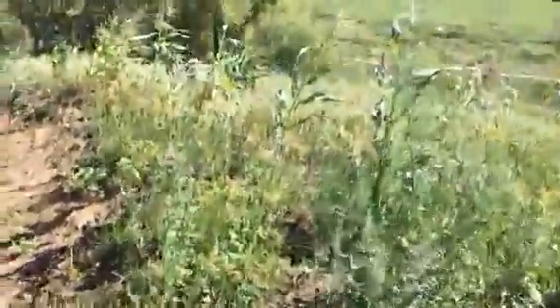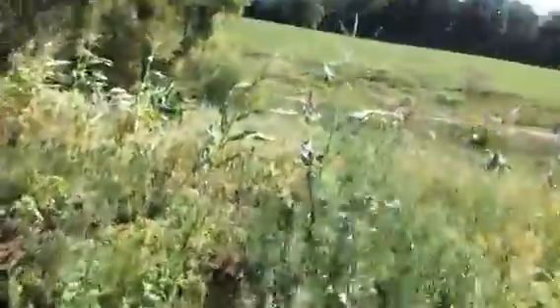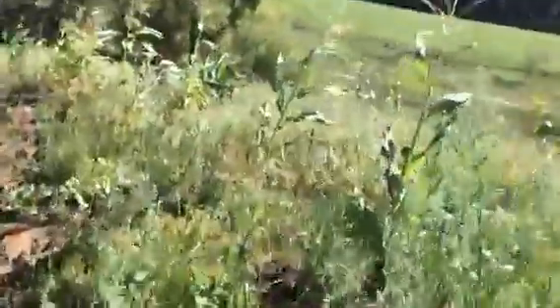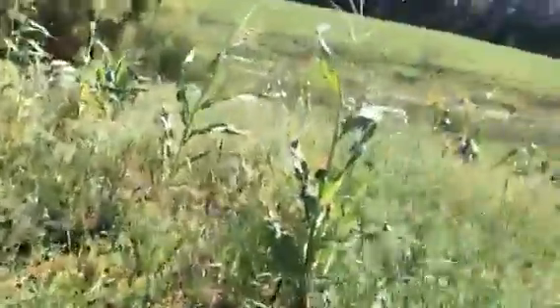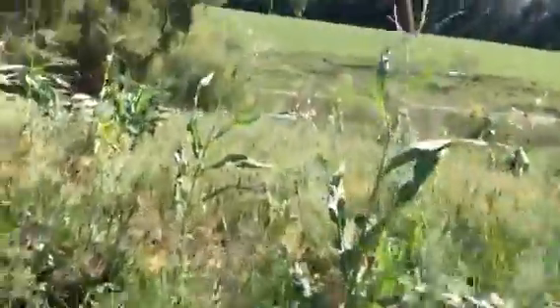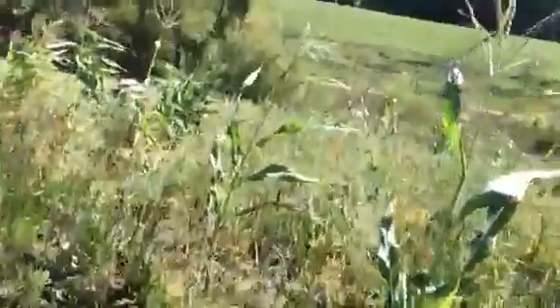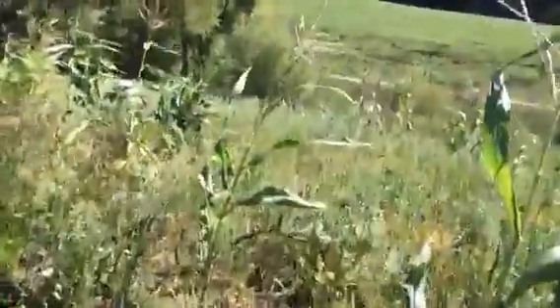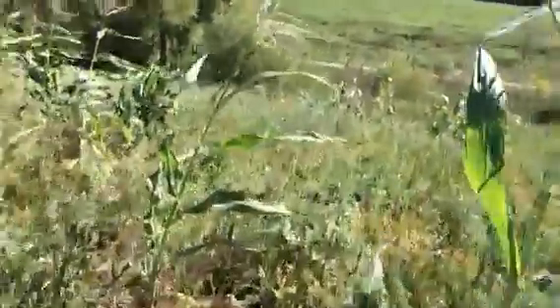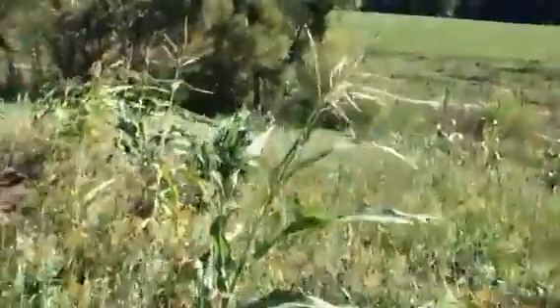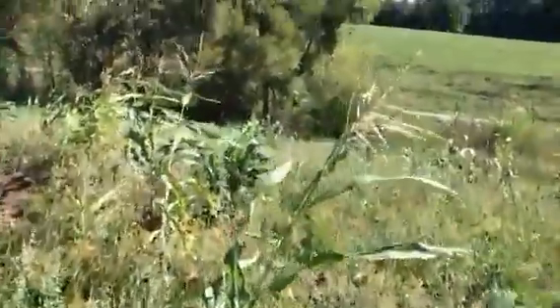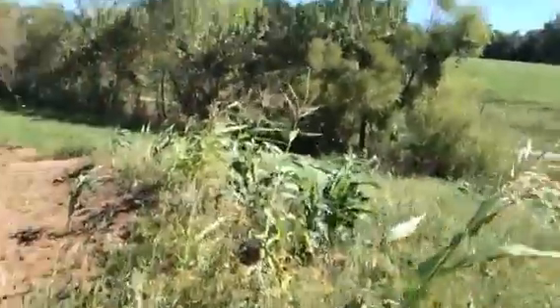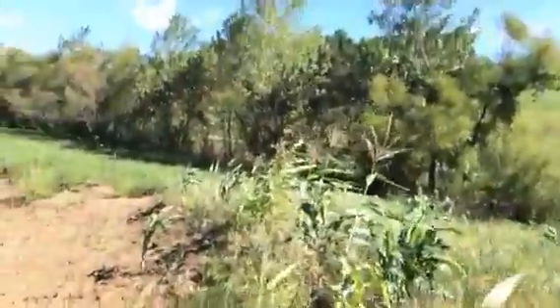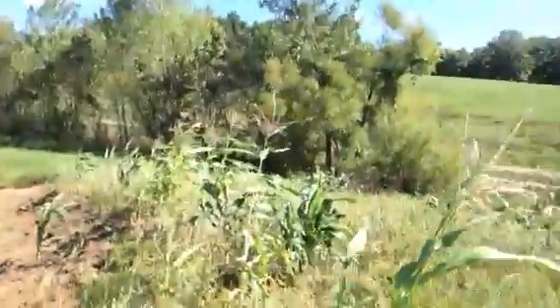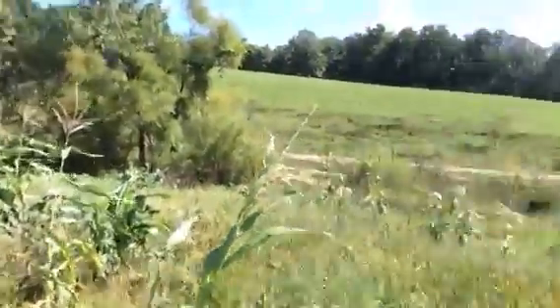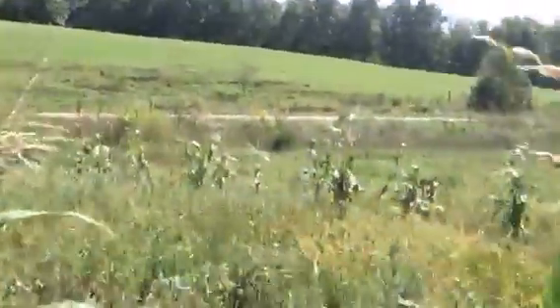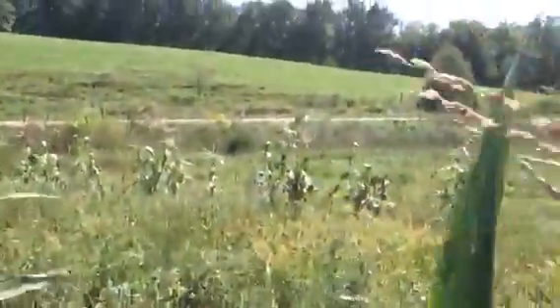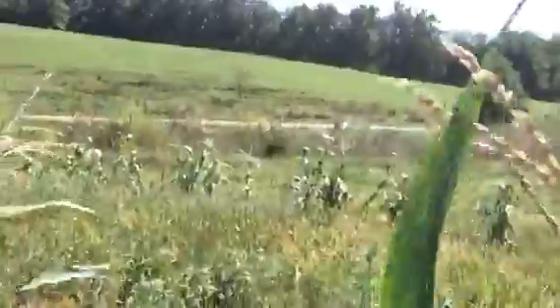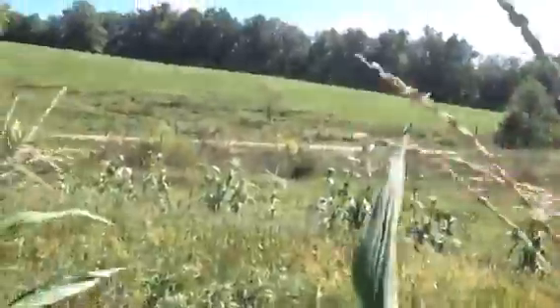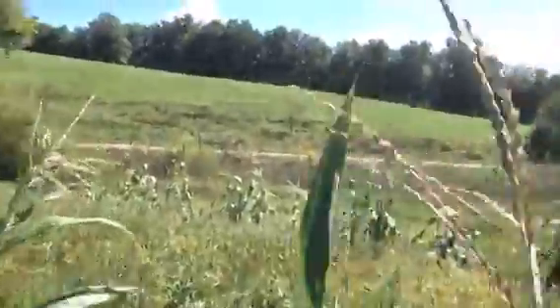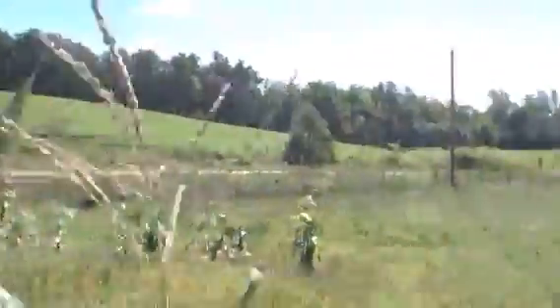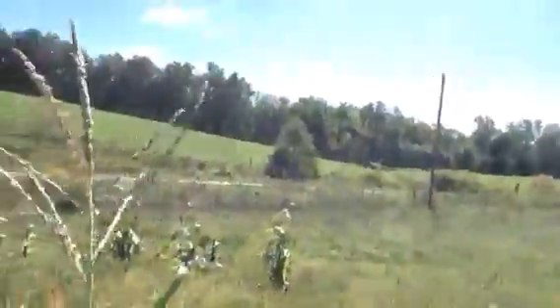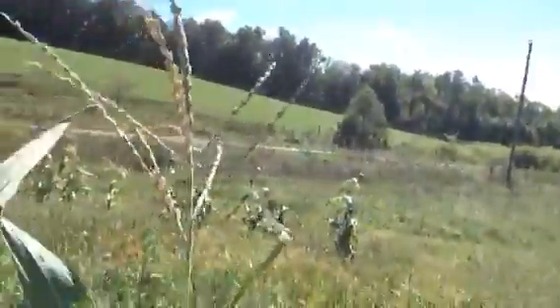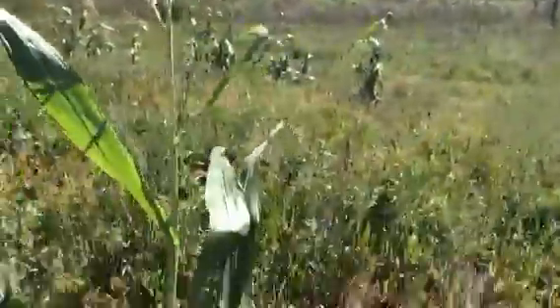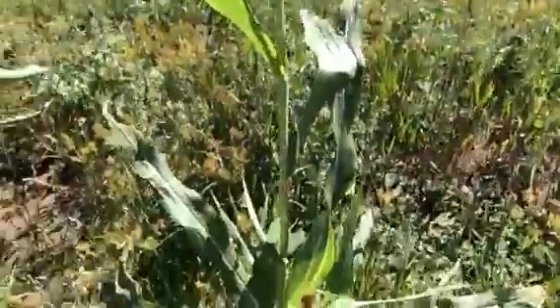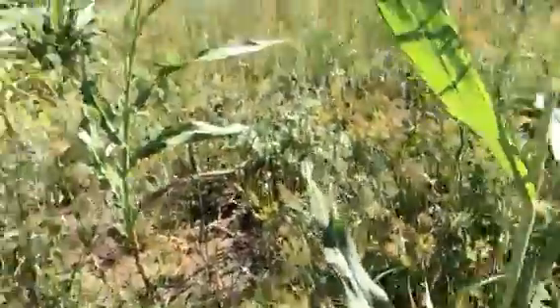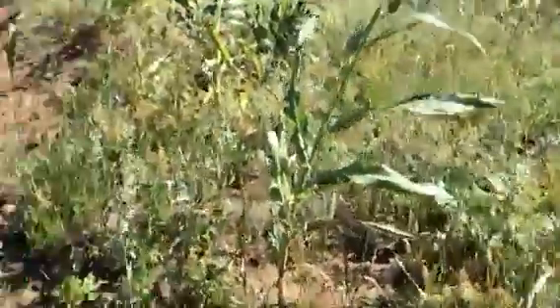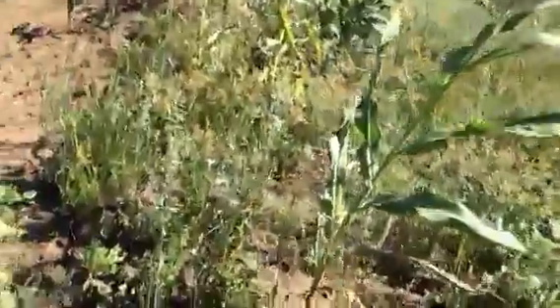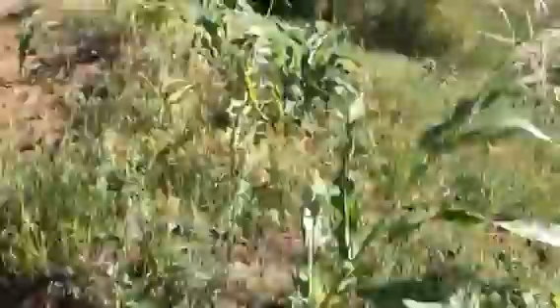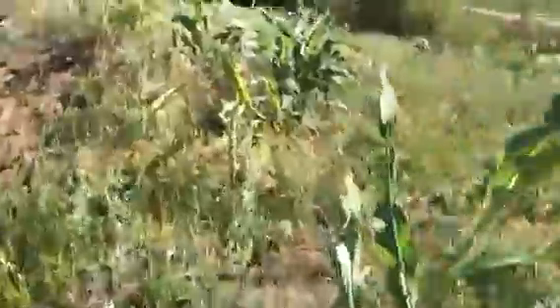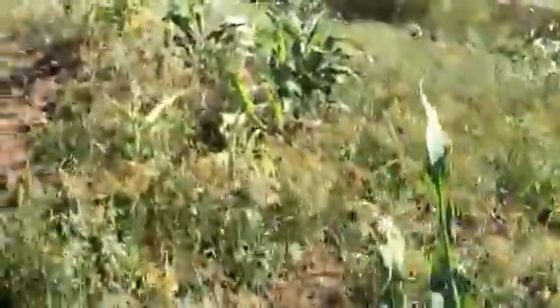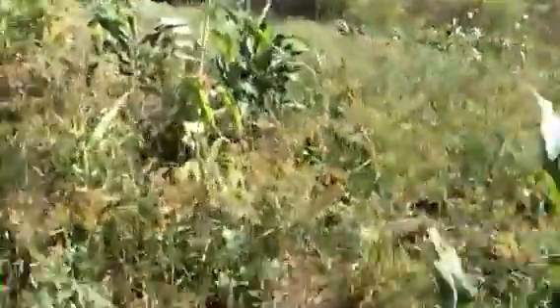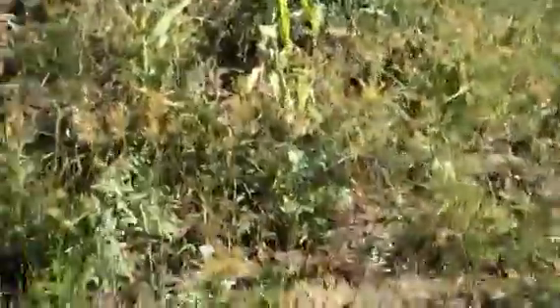Now over here is where I planted sweet corn. All this up here and even down there is sweet corn. Yeah, we planted kind of late, but I think within a couple of weeks we might be able to harvest some of this.